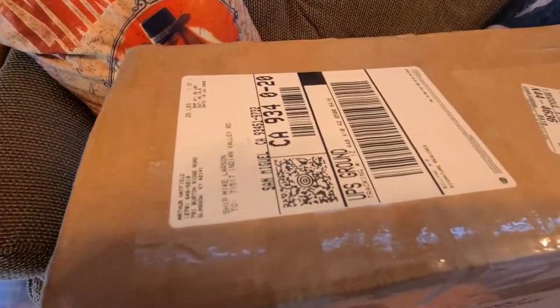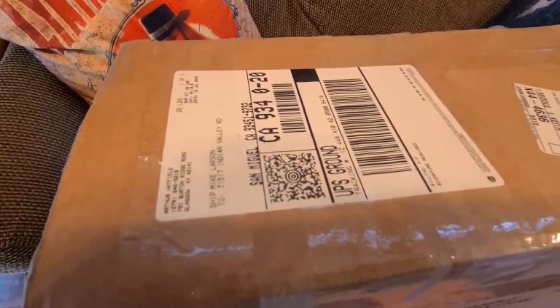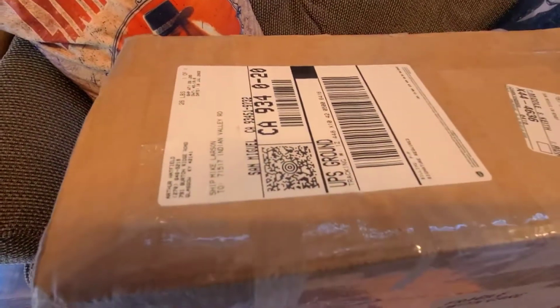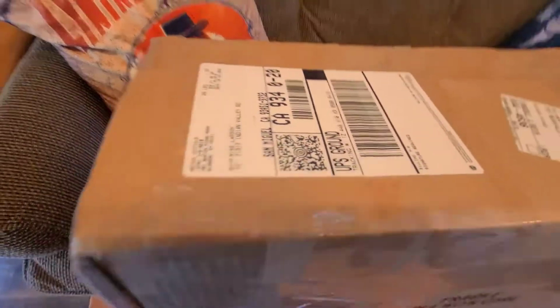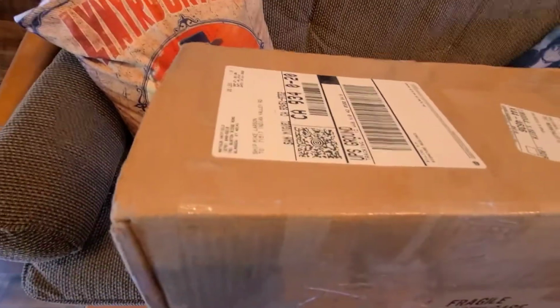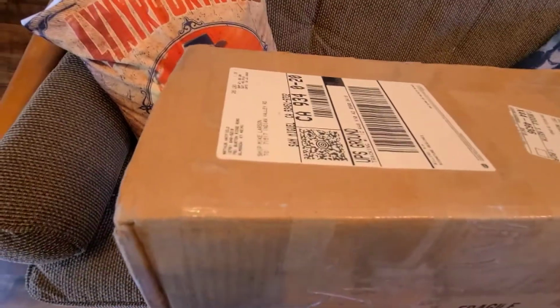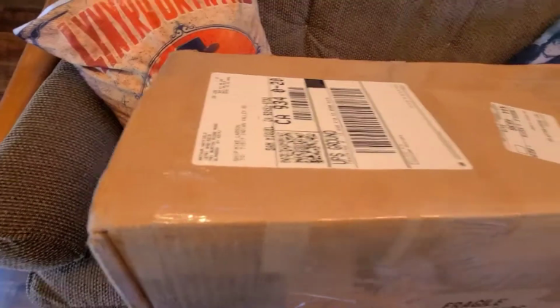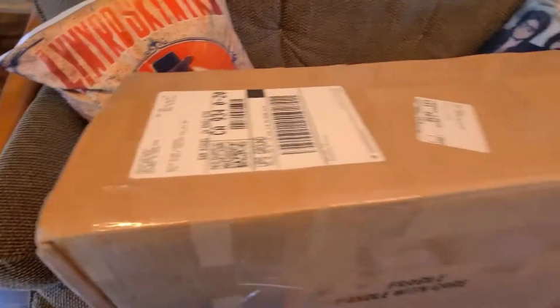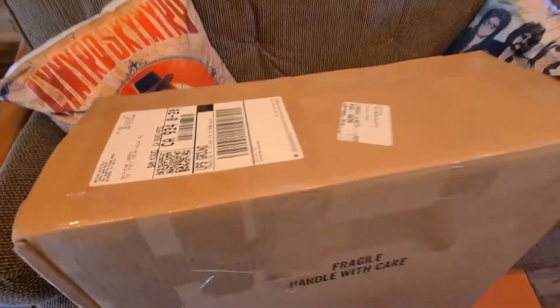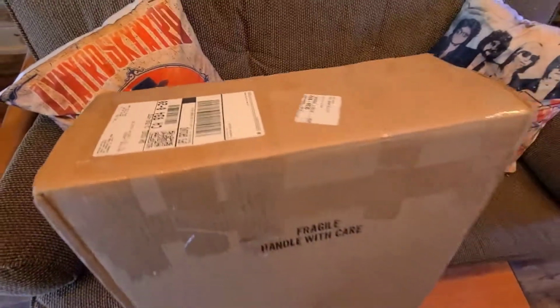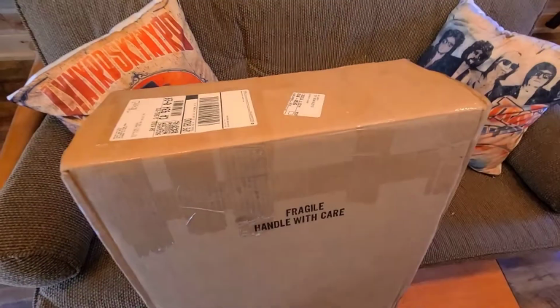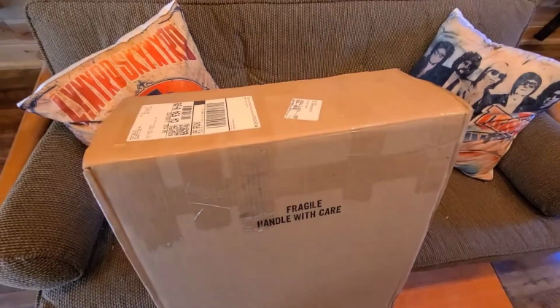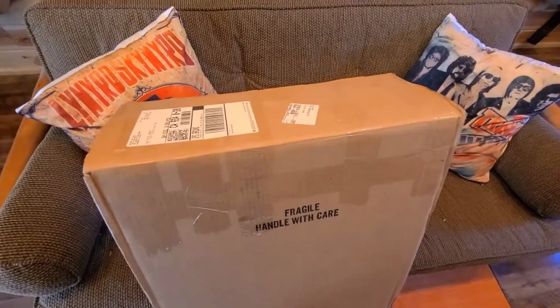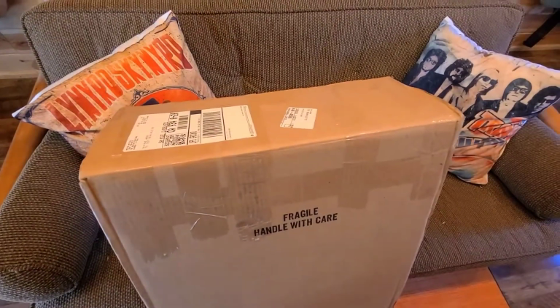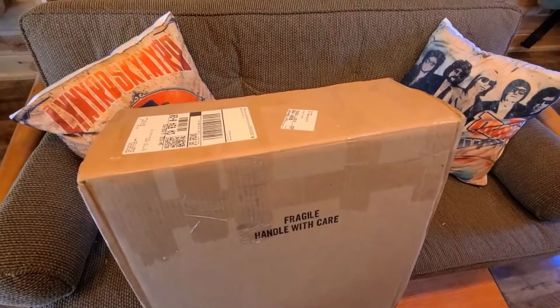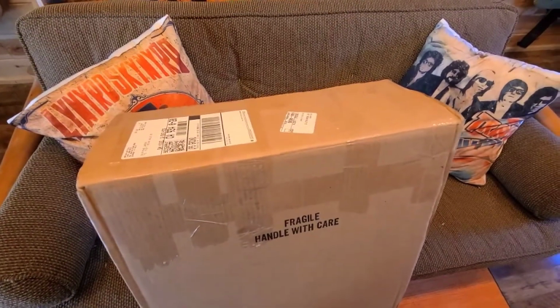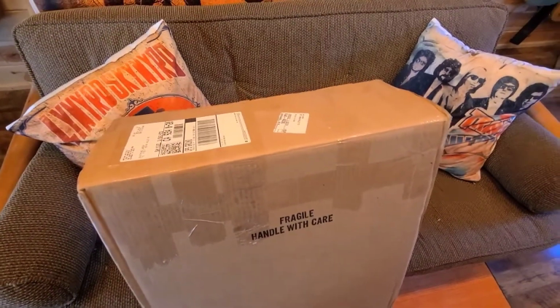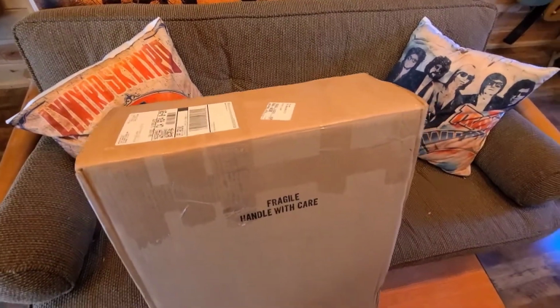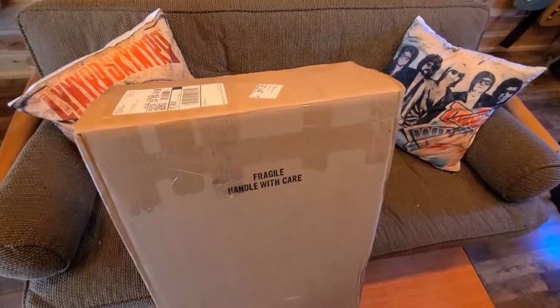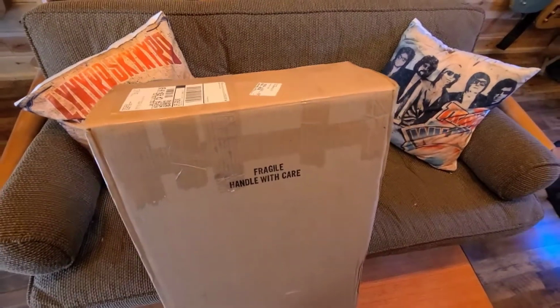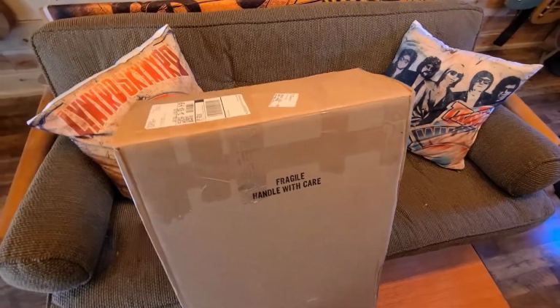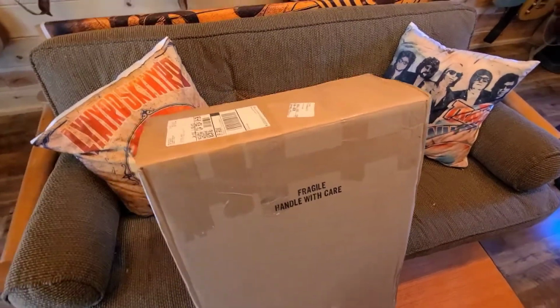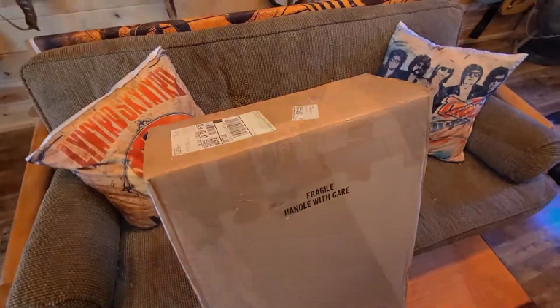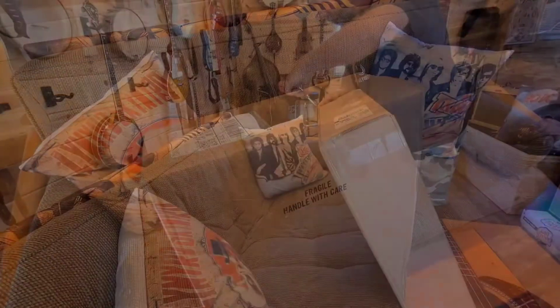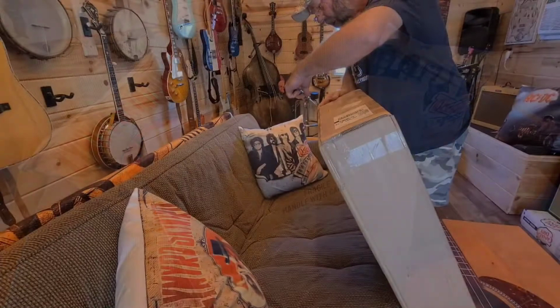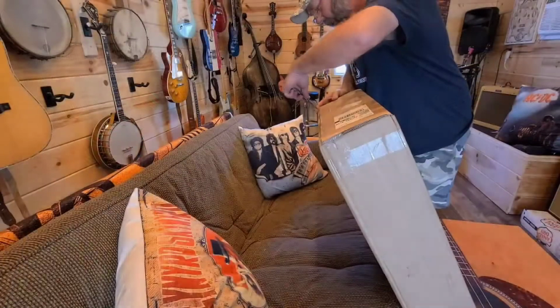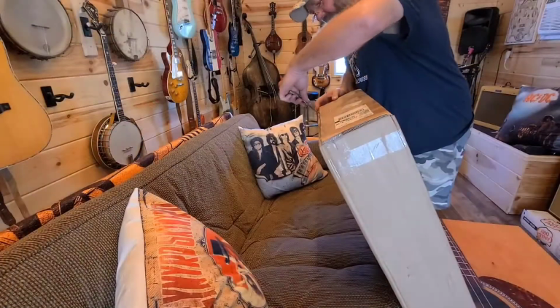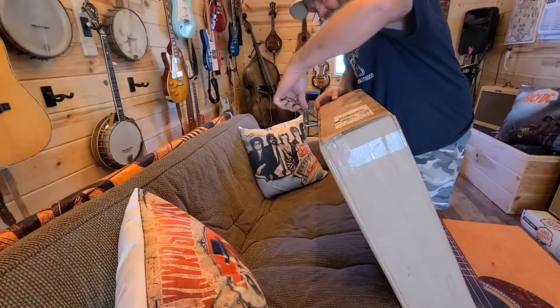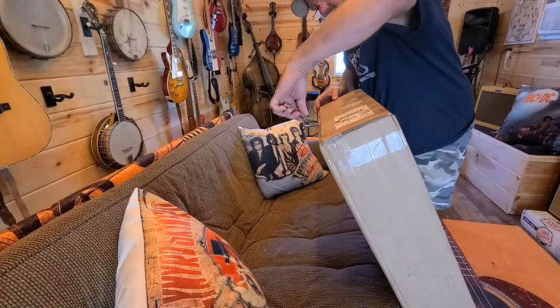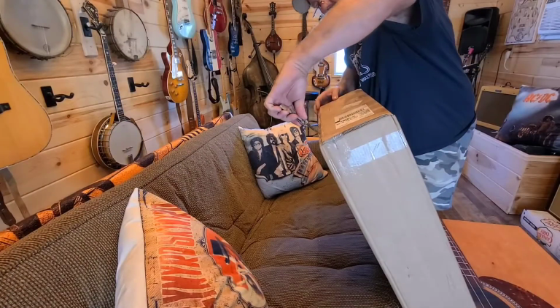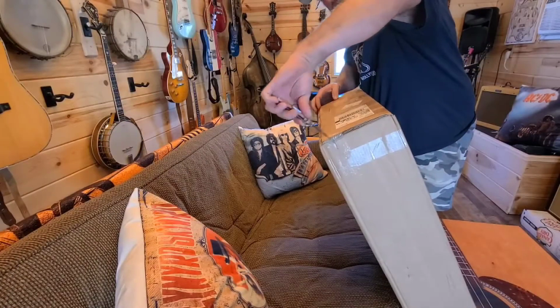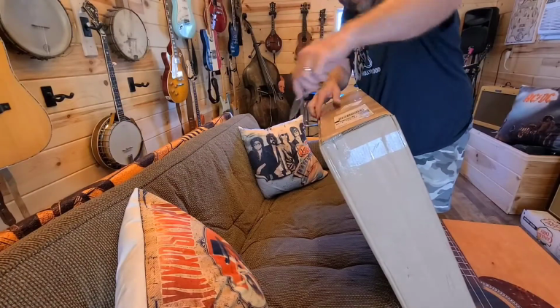There's the packaging from Arthur Hatfield. Let's see what we get — got her open. Let's see what happens.